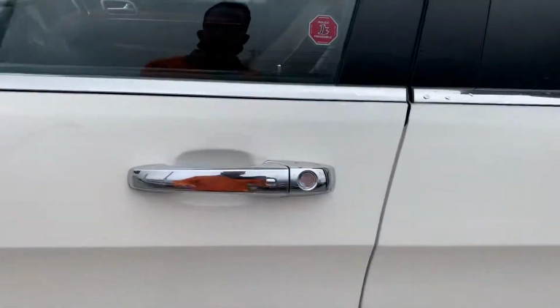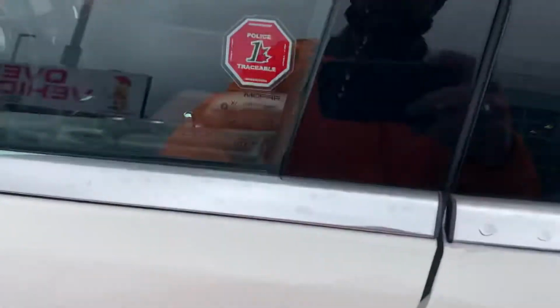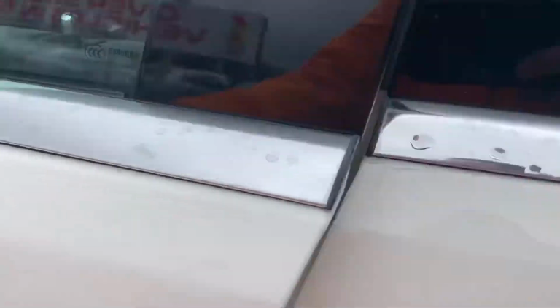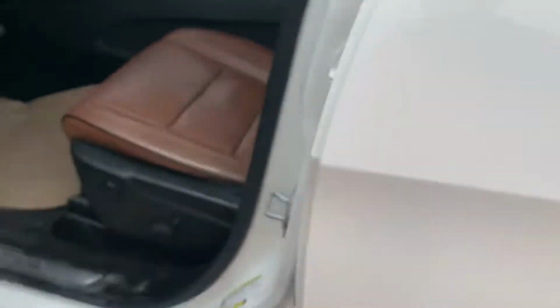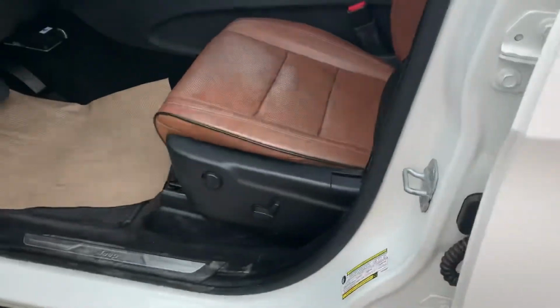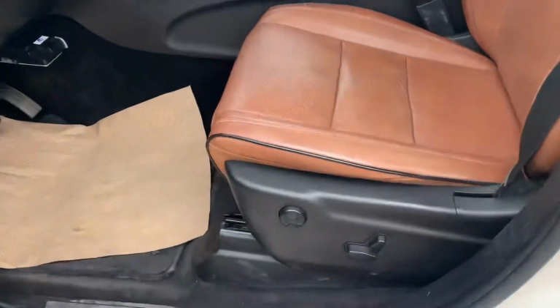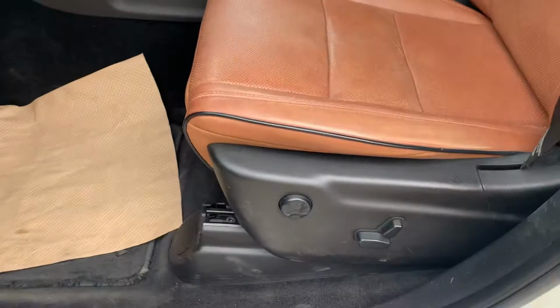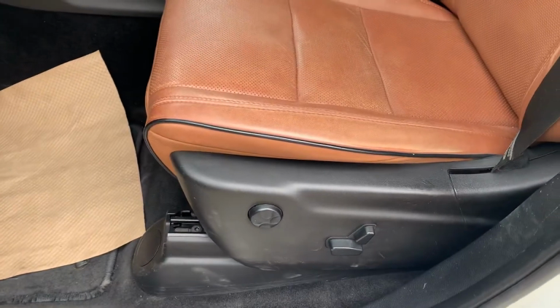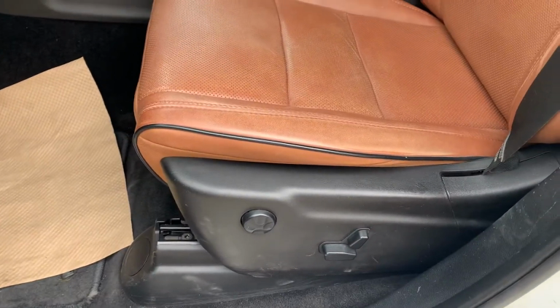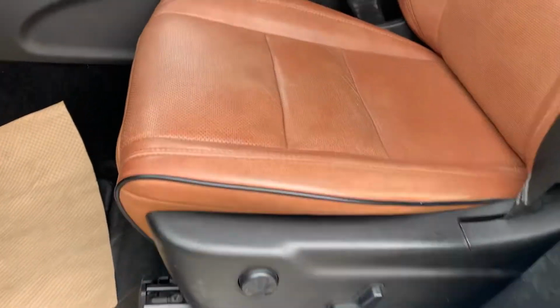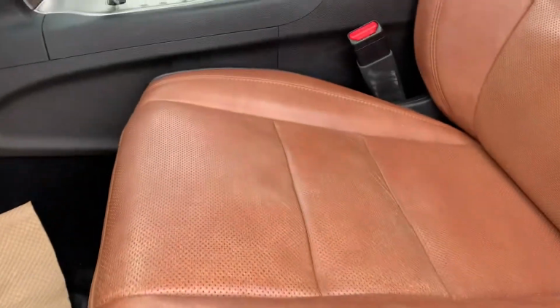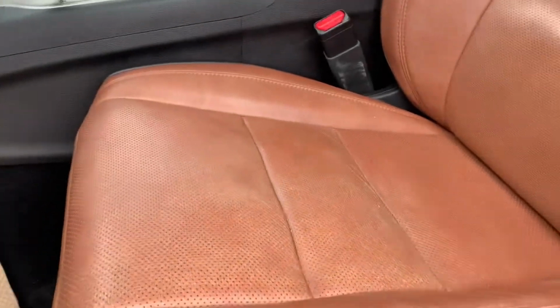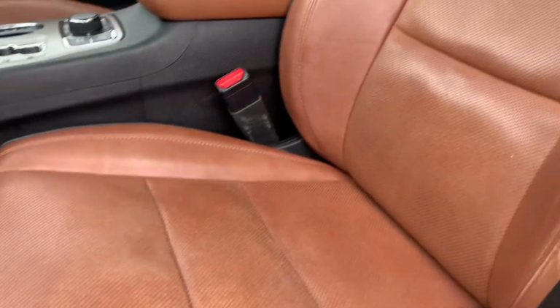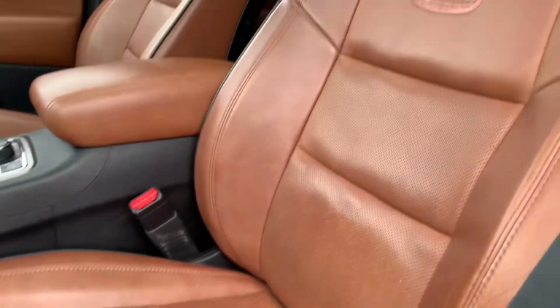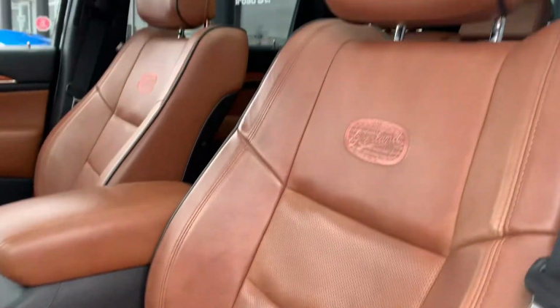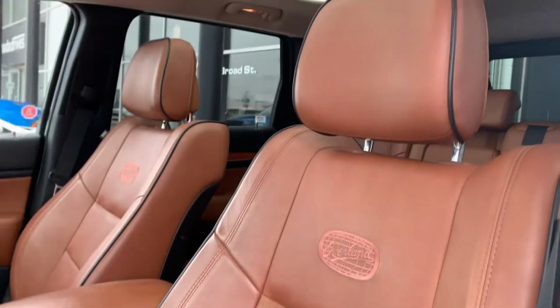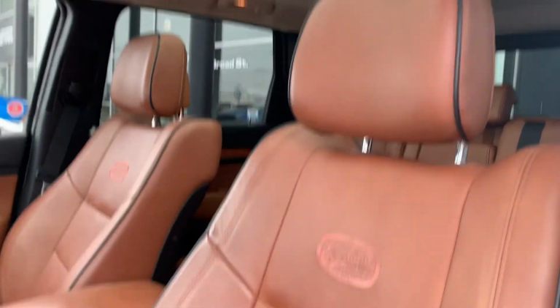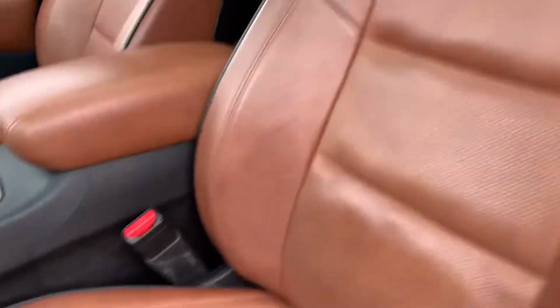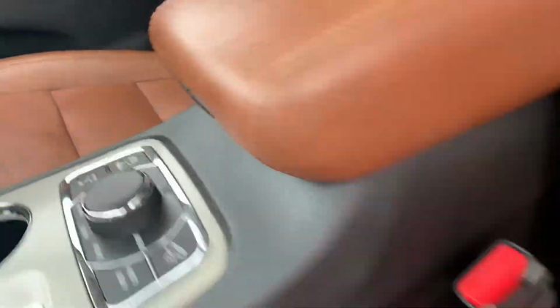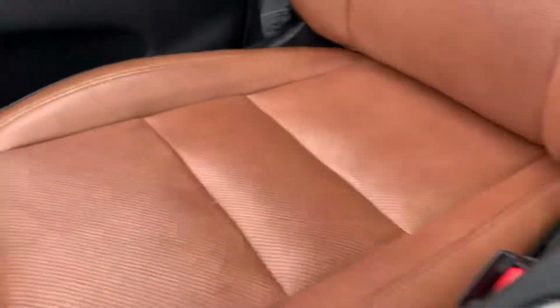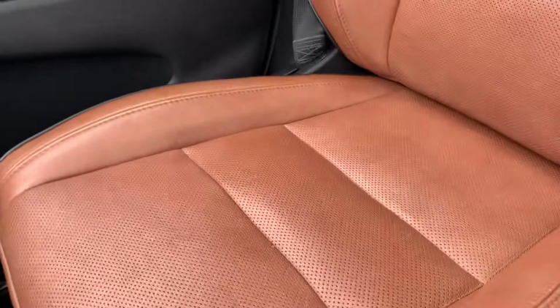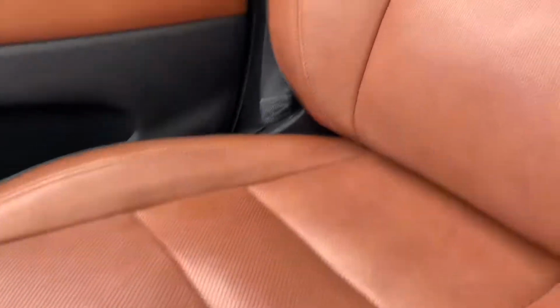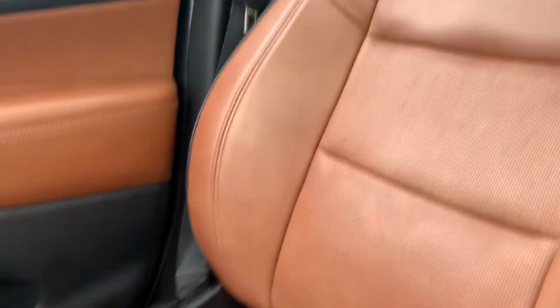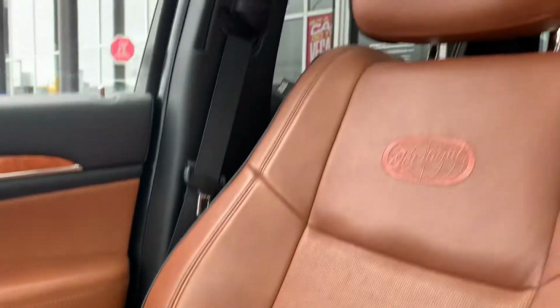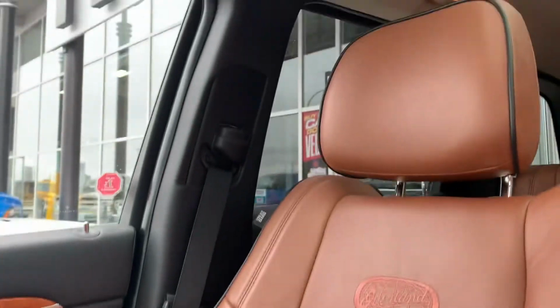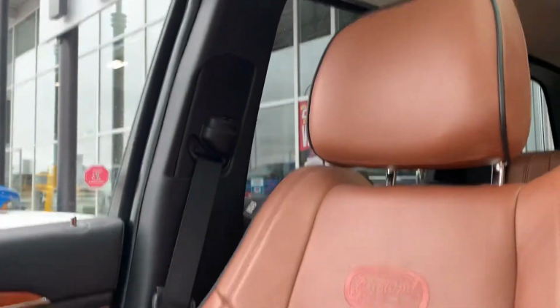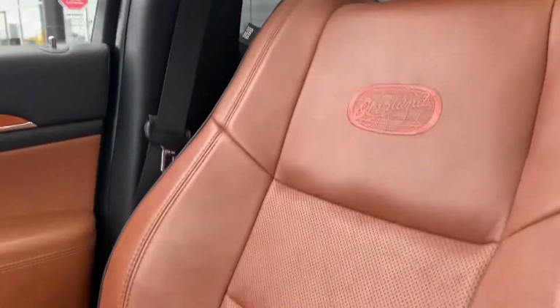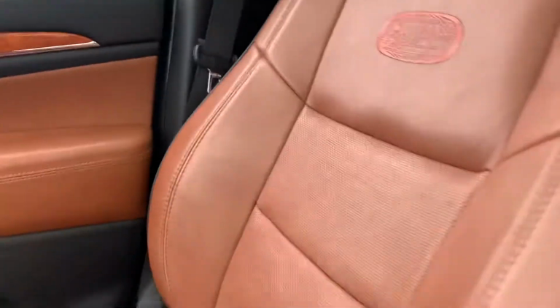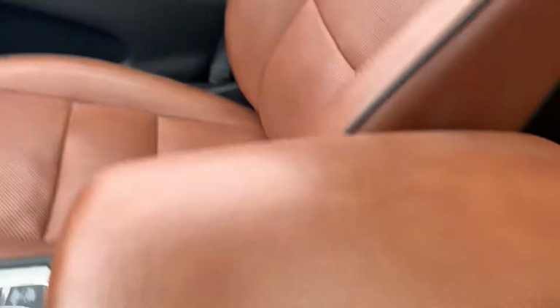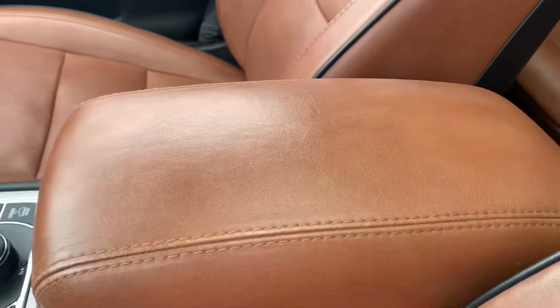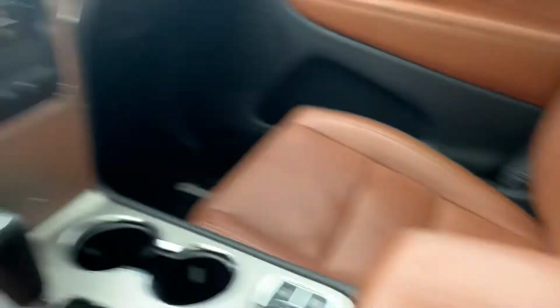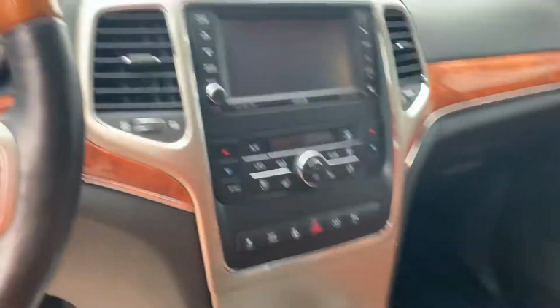I'm going to pop it open for you, because the interior is just as well conditioned. Seats — no rips, no tears, nothing — just awesome condition. Getting you the passenger seat as well: same story, just a deadly condition throughout.